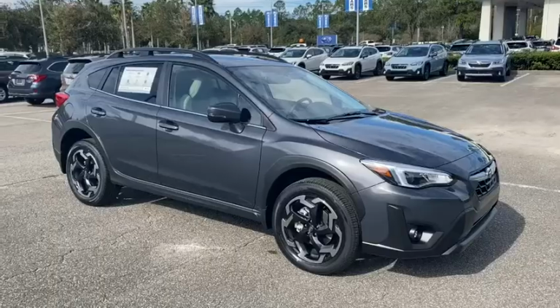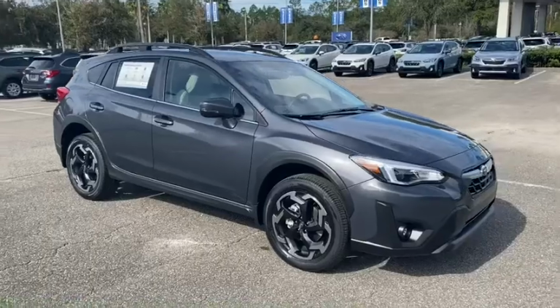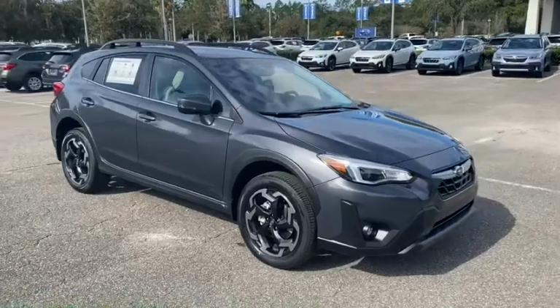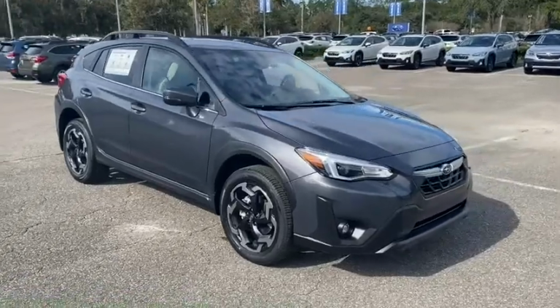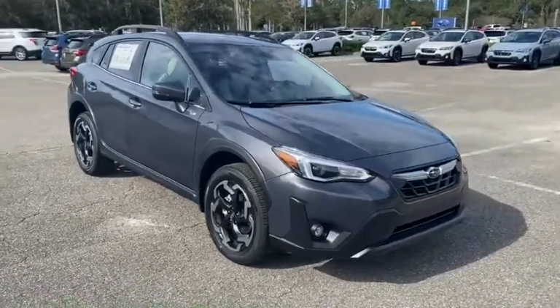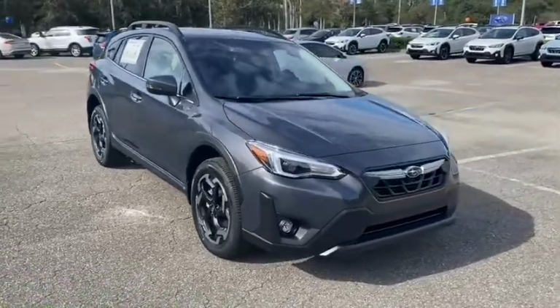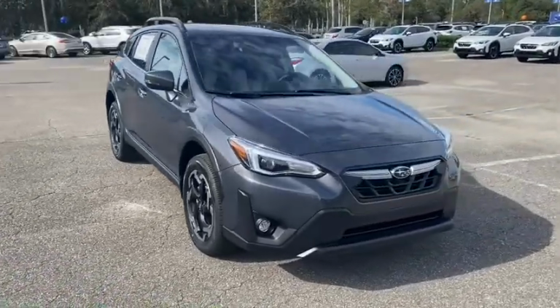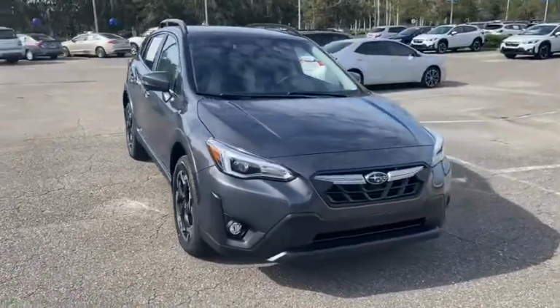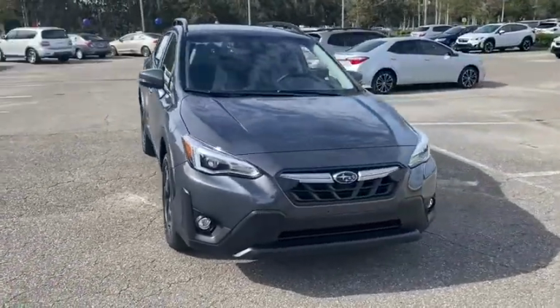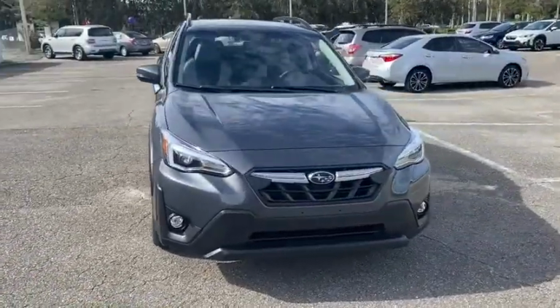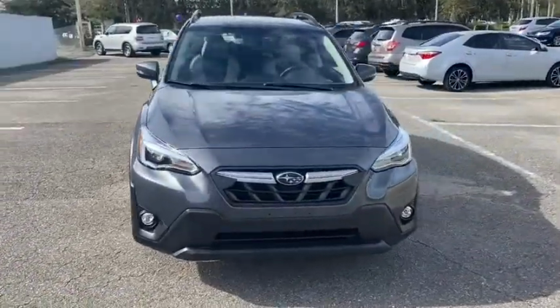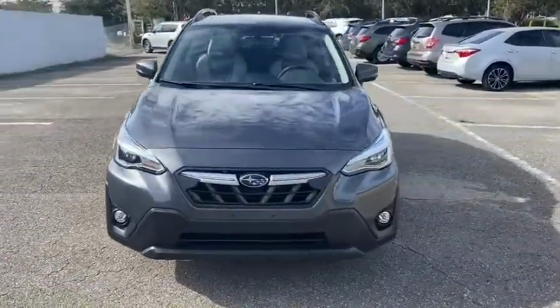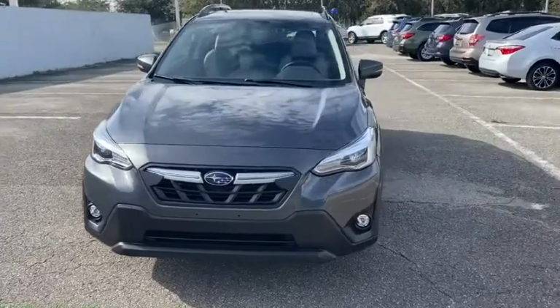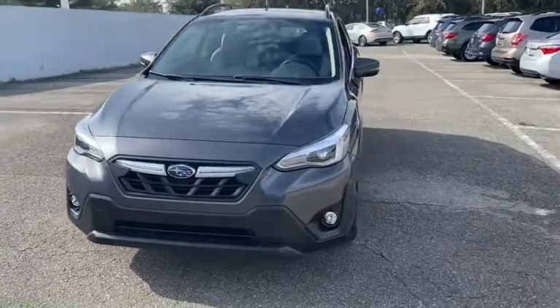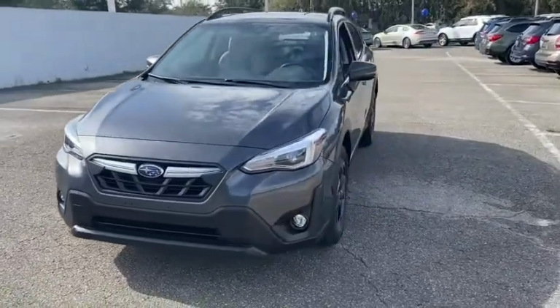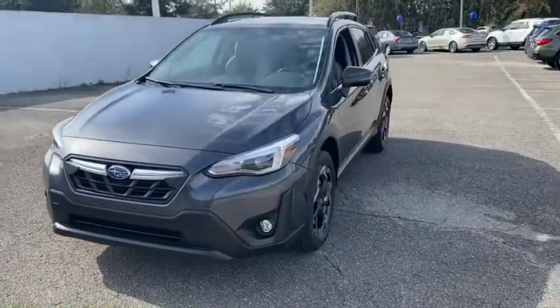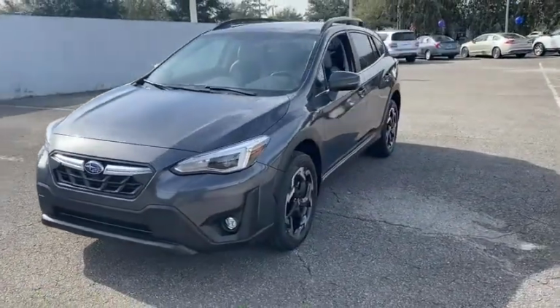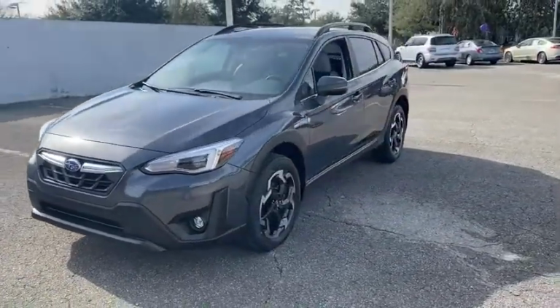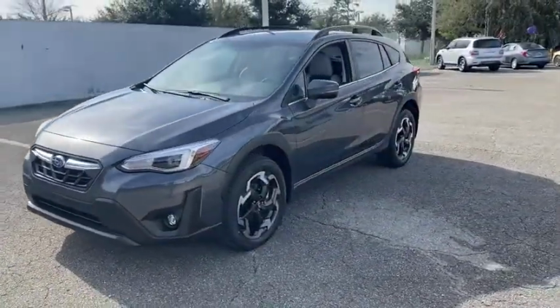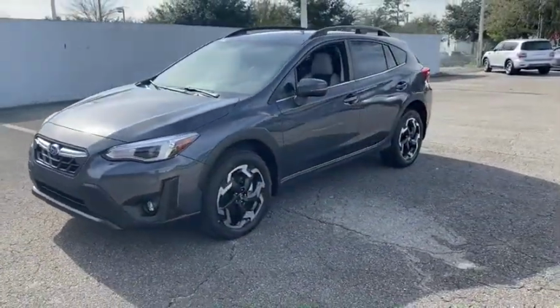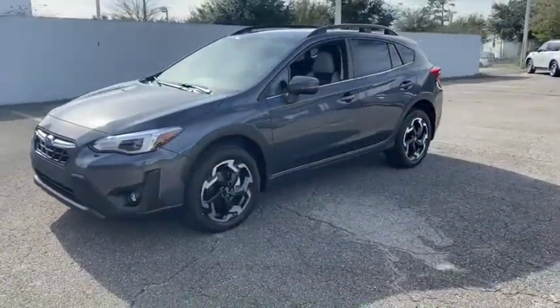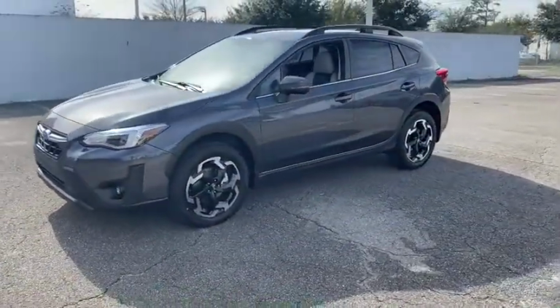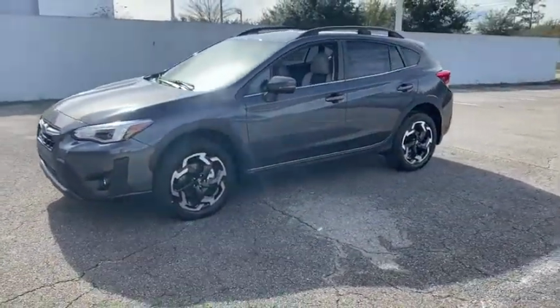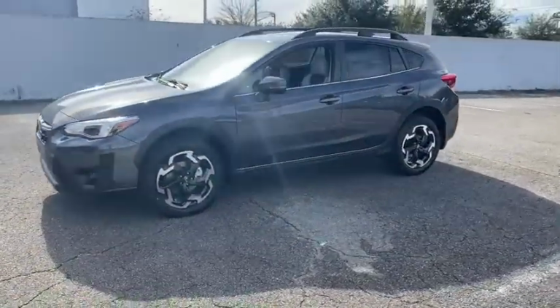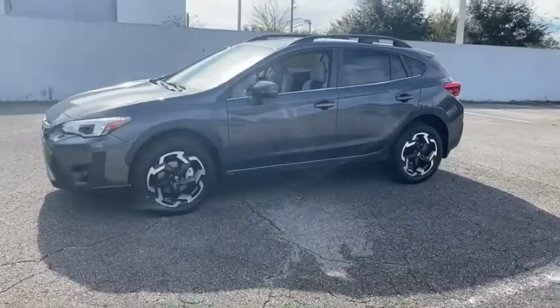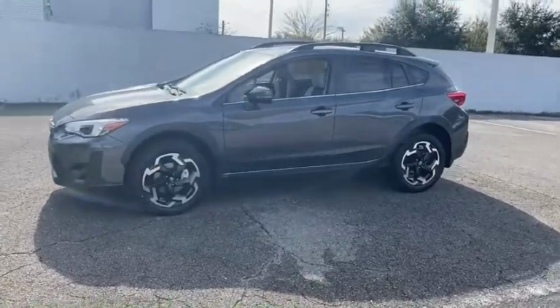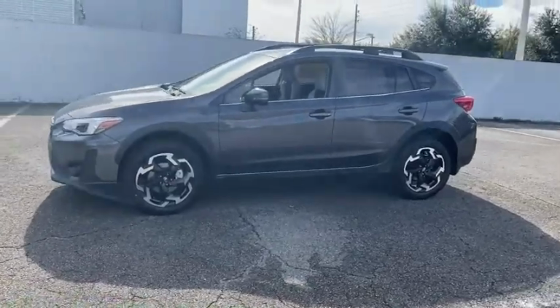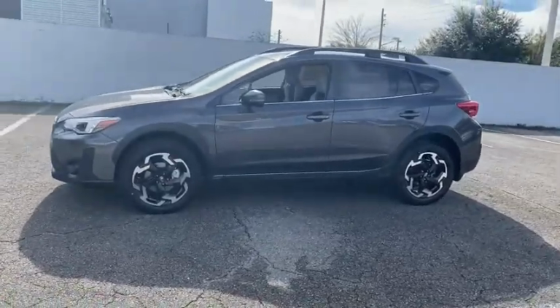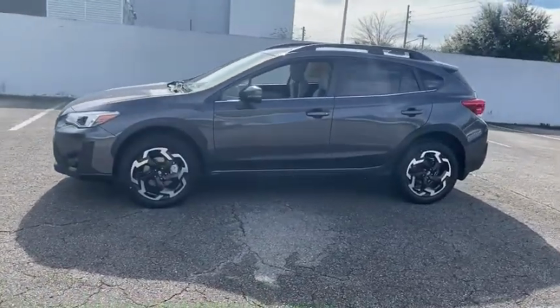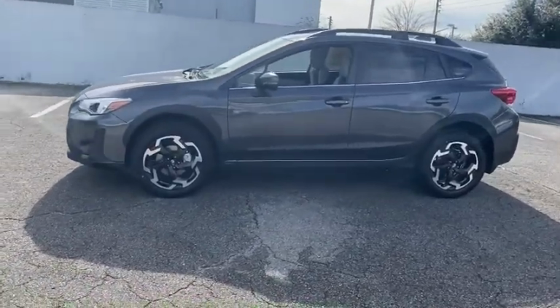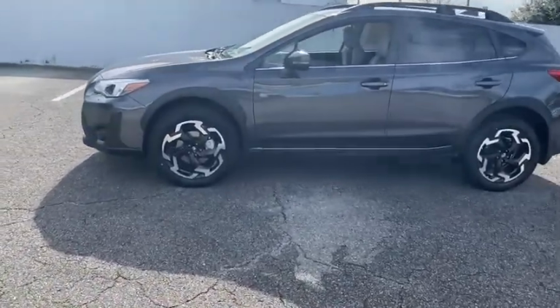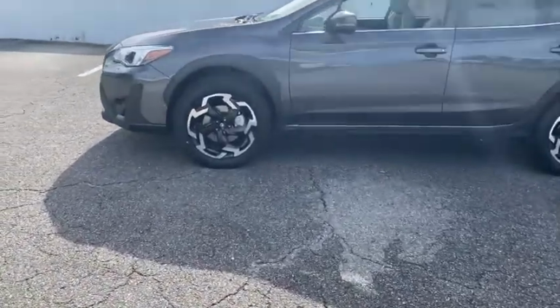Looking for the right vehicle? Check out the 2021 Subaru Crosstrek. This all-new four-door crossover by Subaru fills that spot for a vehicle with true outdoor capabilities, which is comfortably home driving to soccer practice, too.